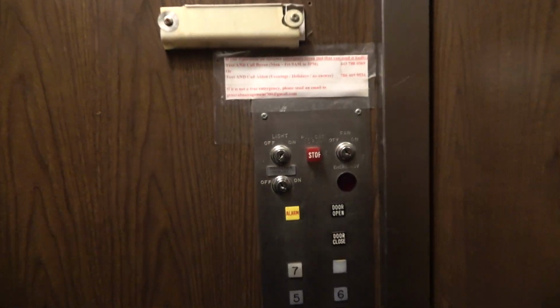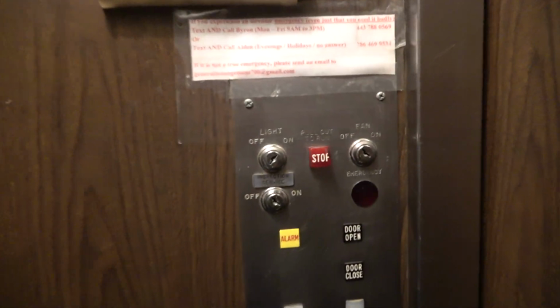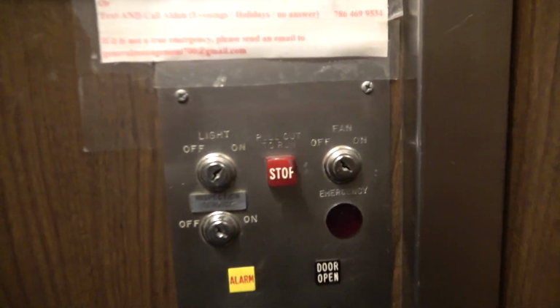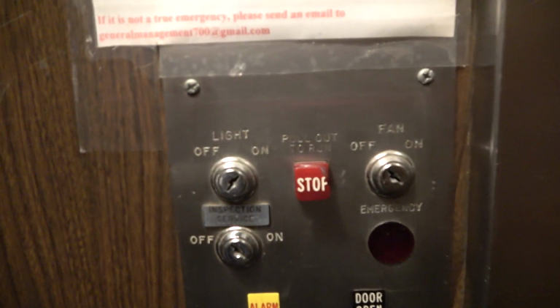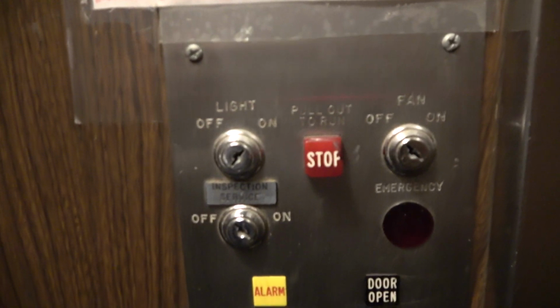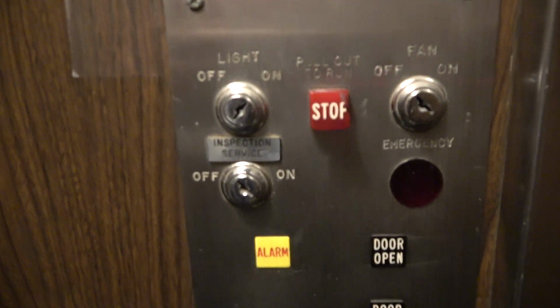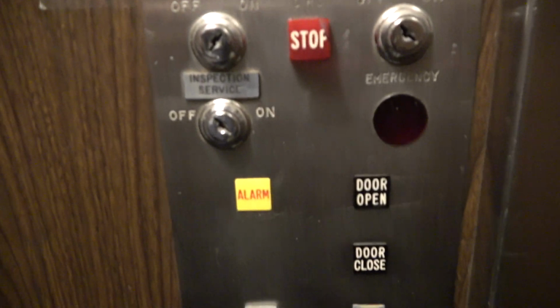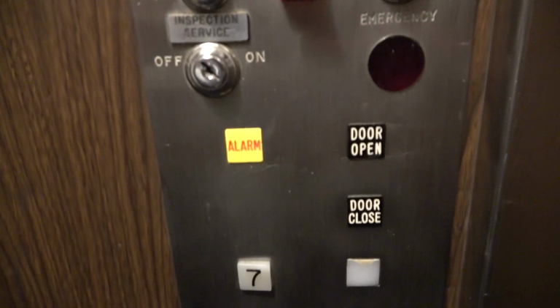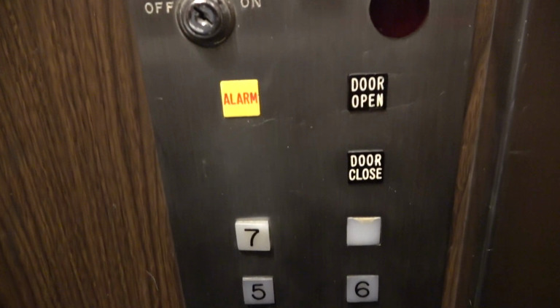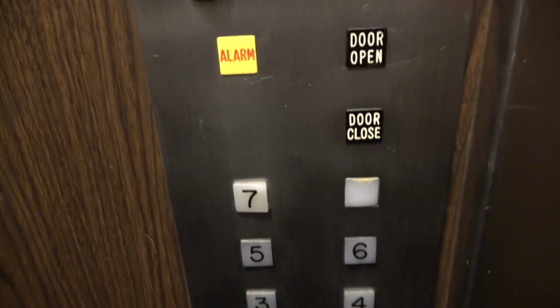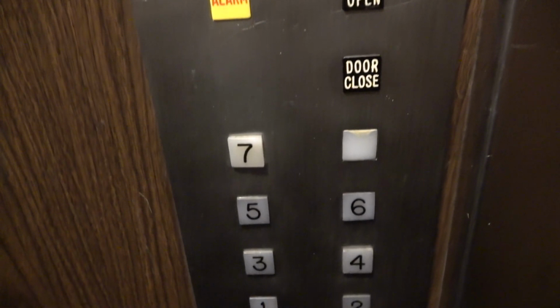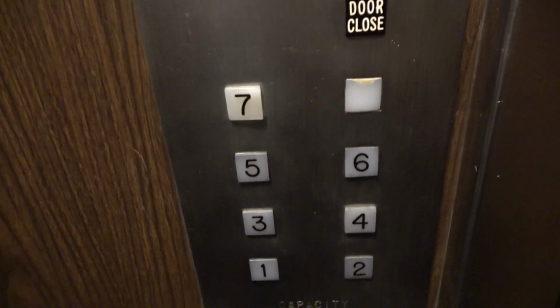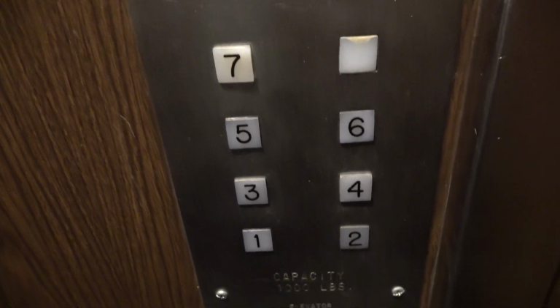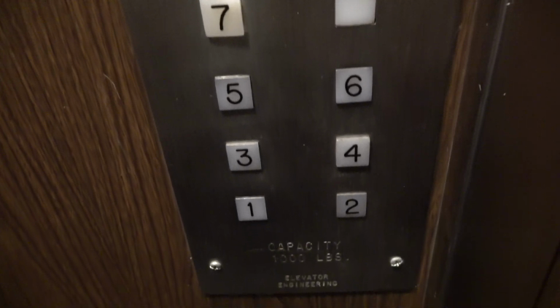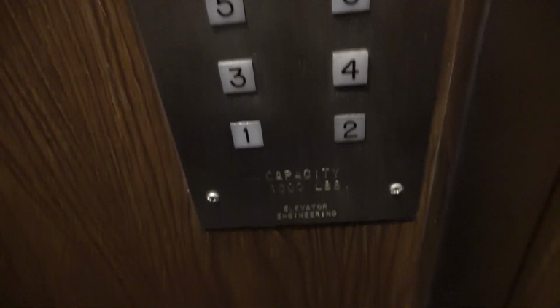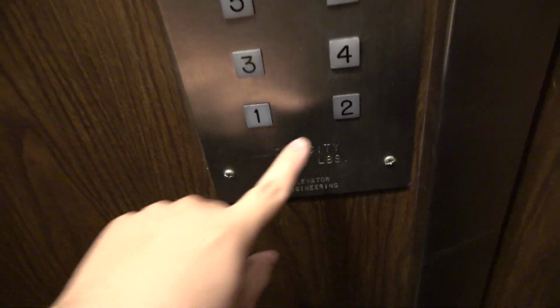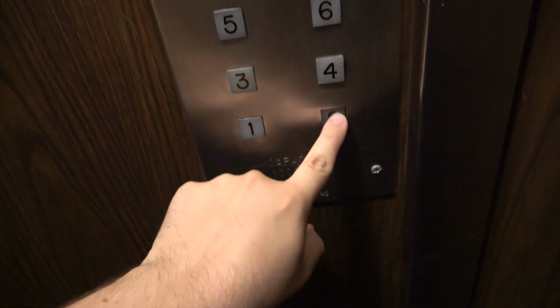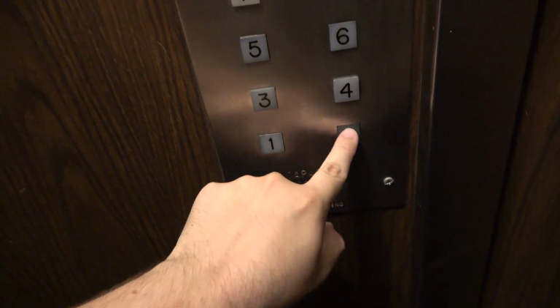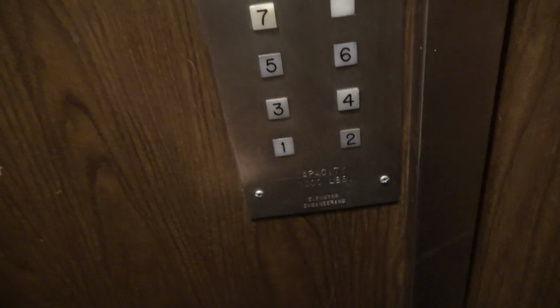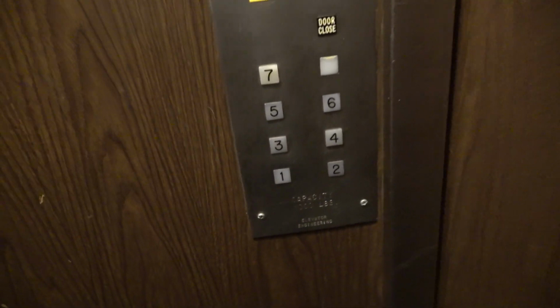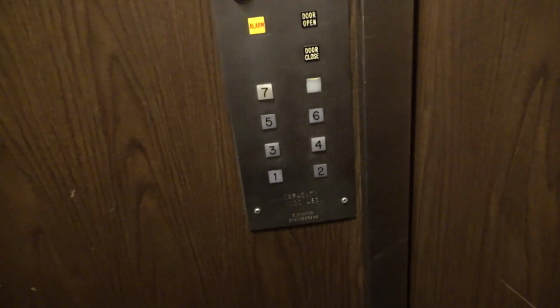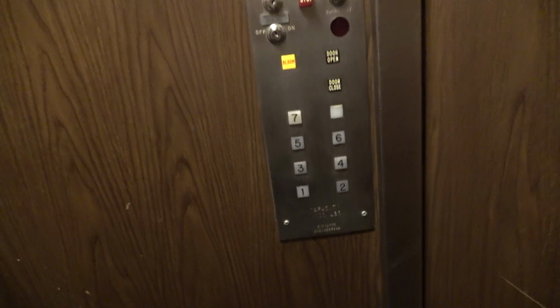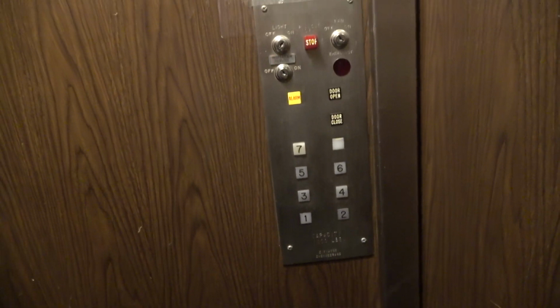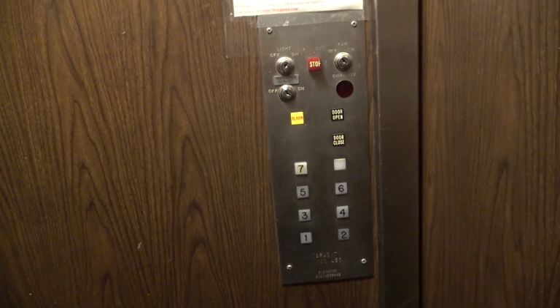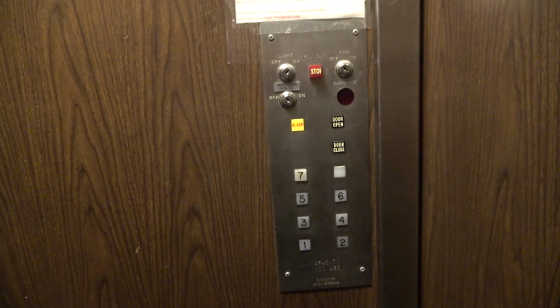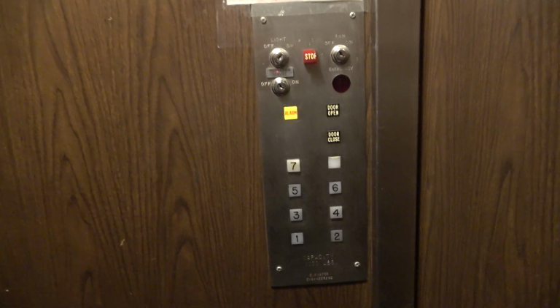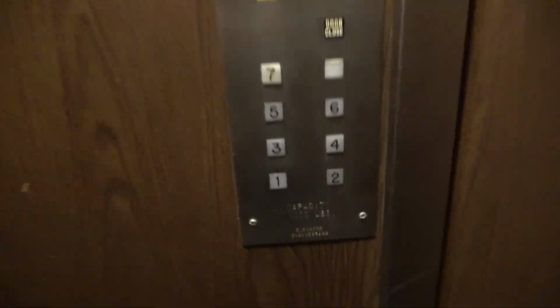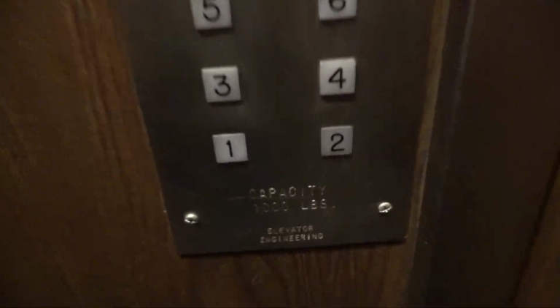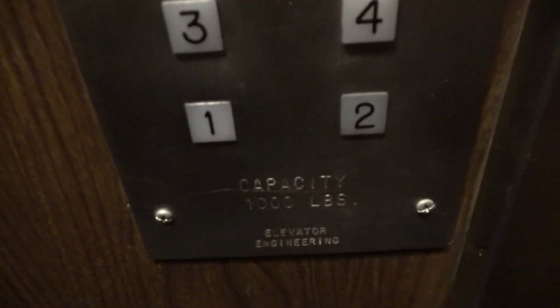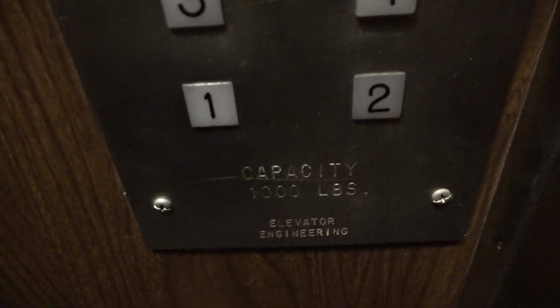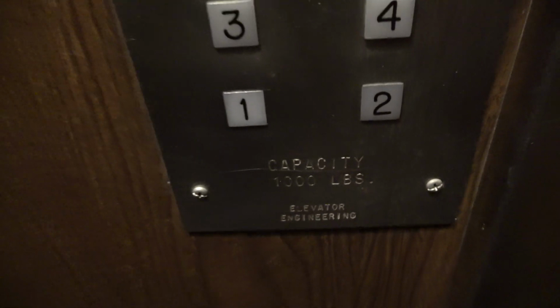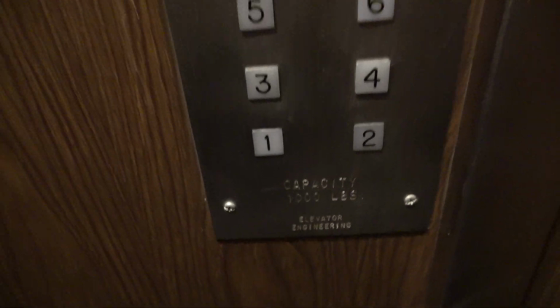Gotta get a close-up view of these fixtures — CJ Anderson vintage square buttons. I have never seen these before. Only a 1,000 pound capacity. Elevator Engineering.